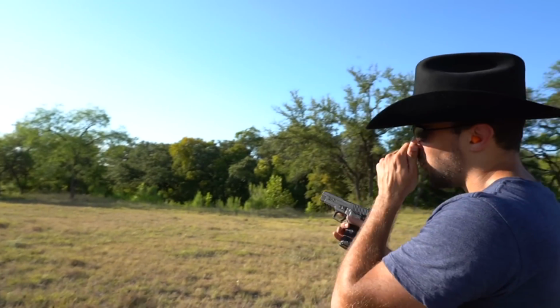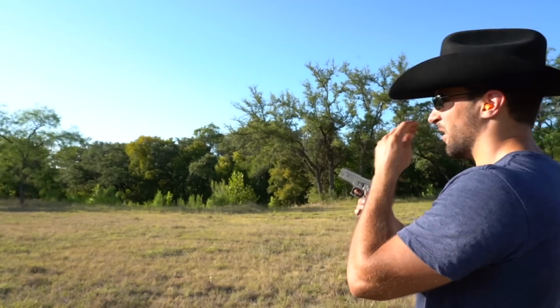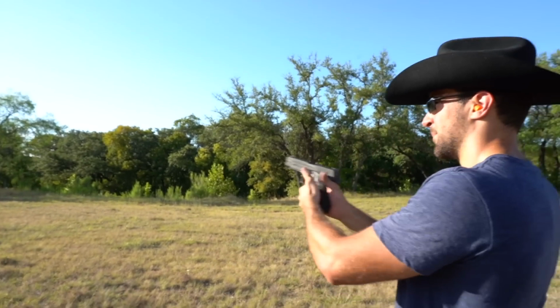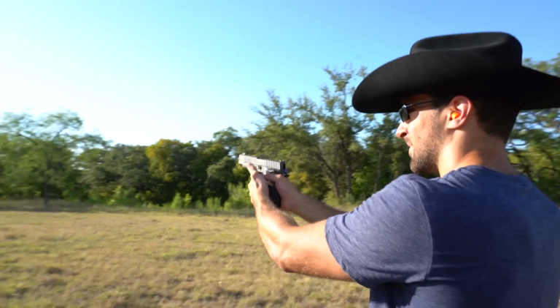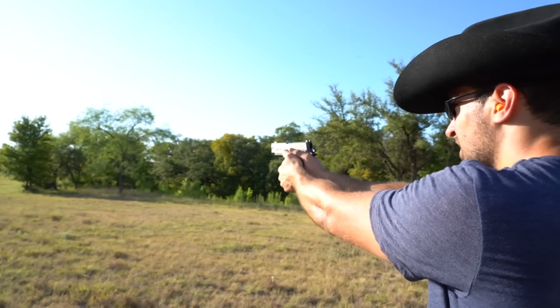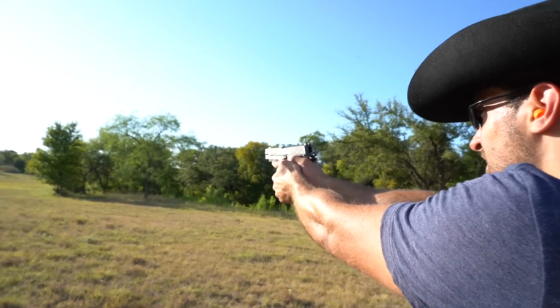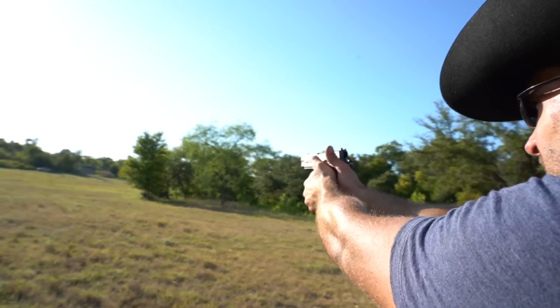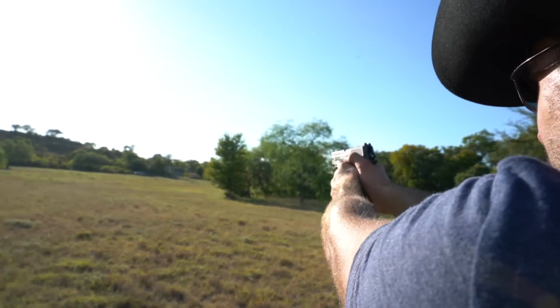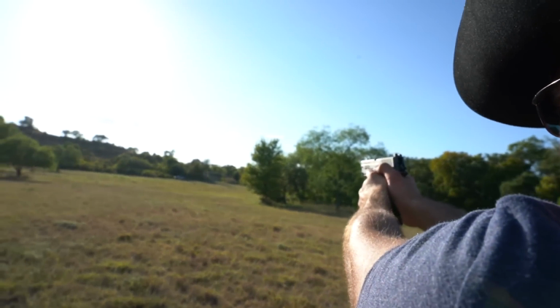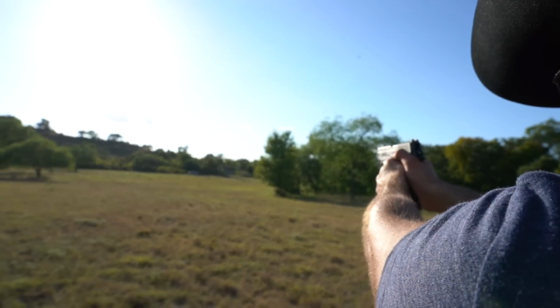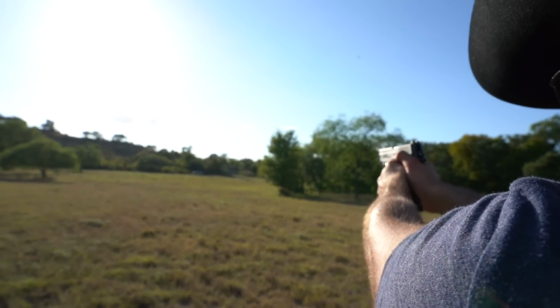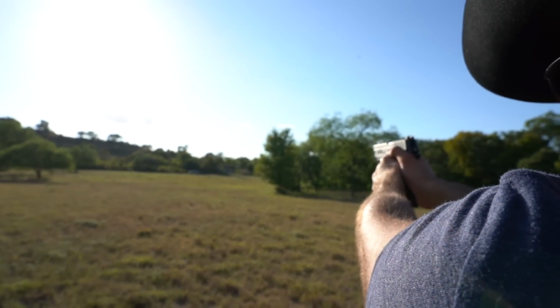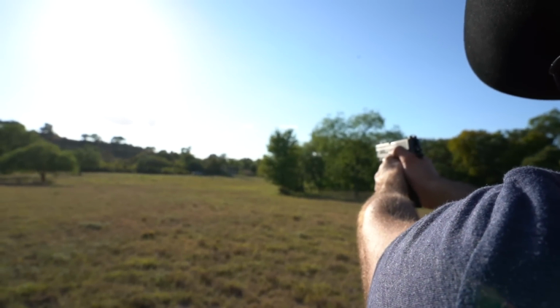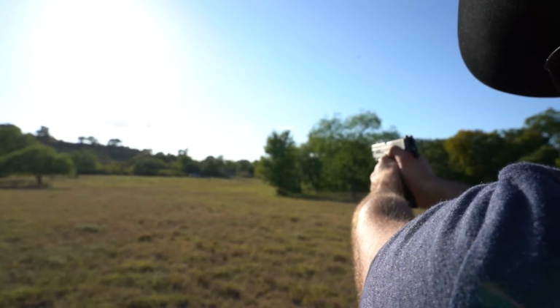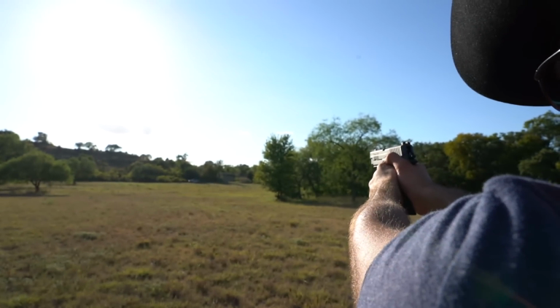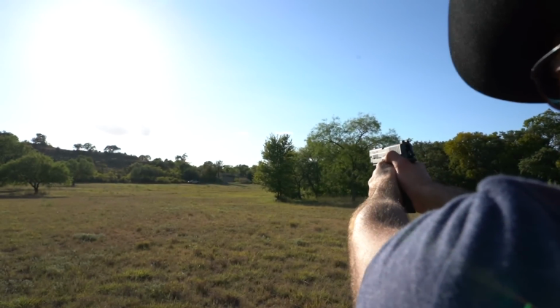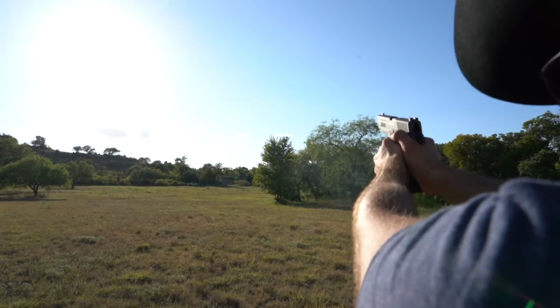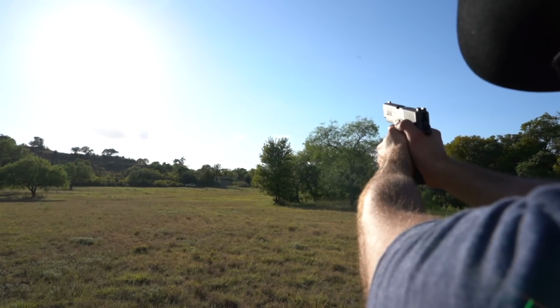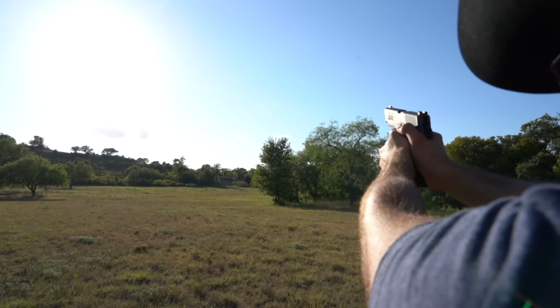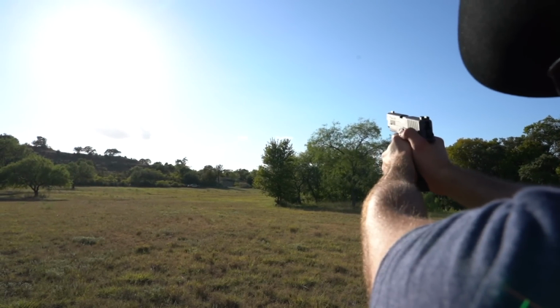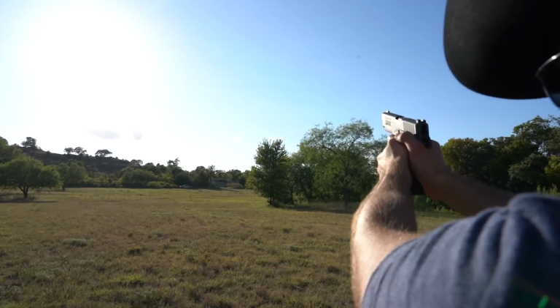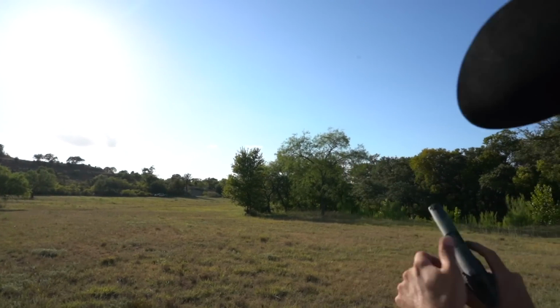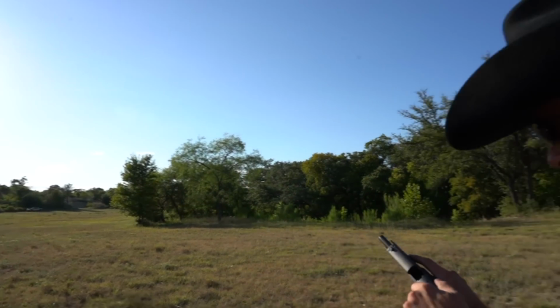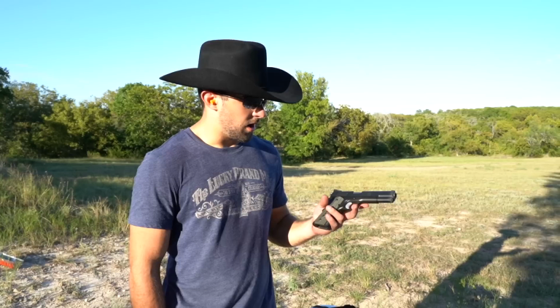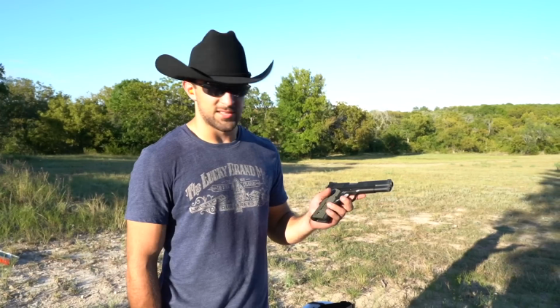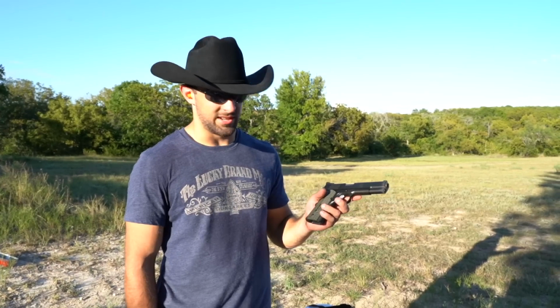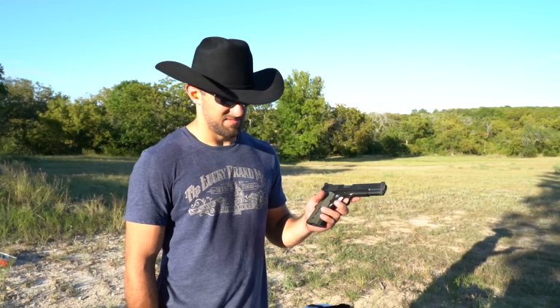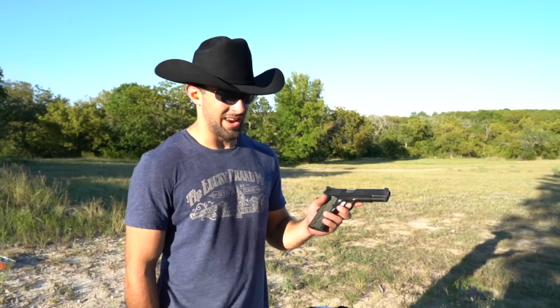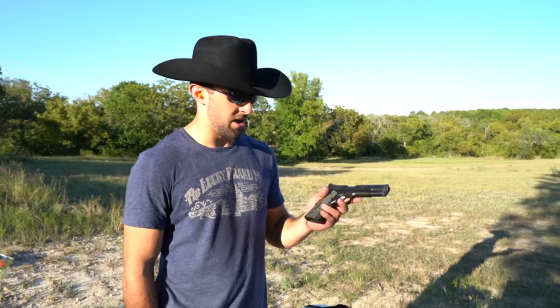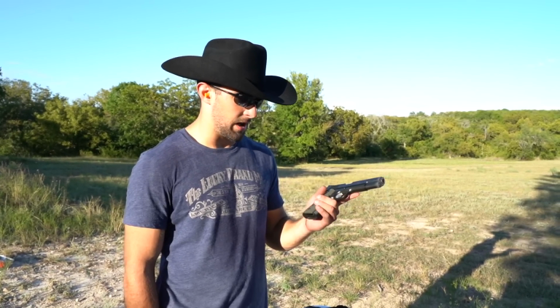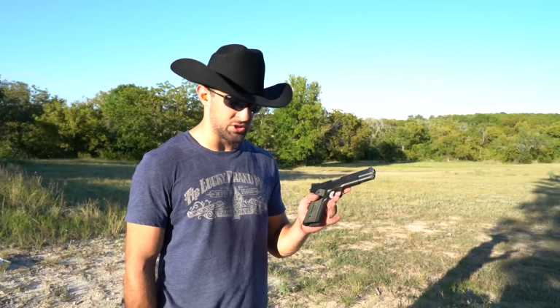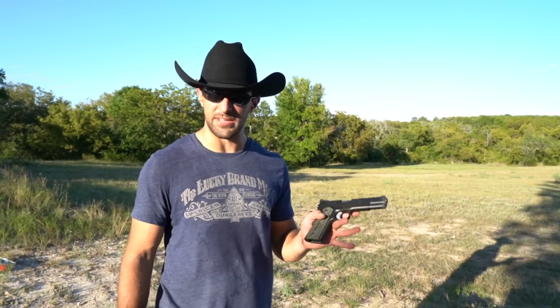One more. All right, that was a little silly, still kind of fun though. I want to shoot these pistols more in their element.